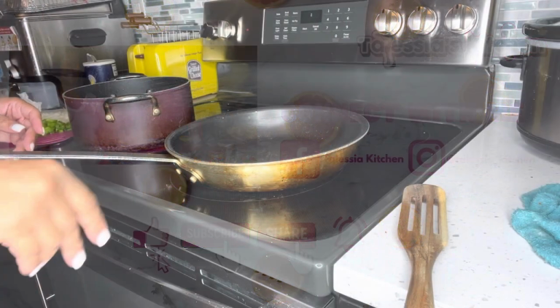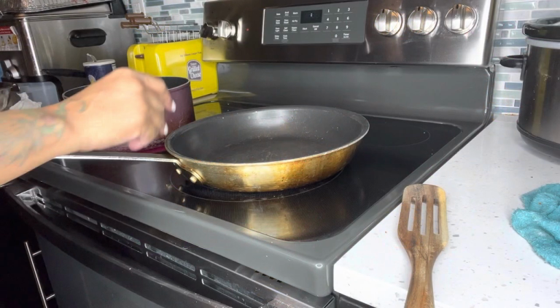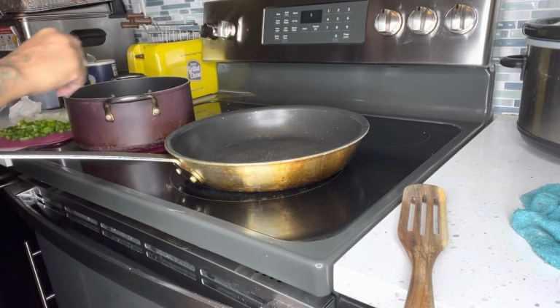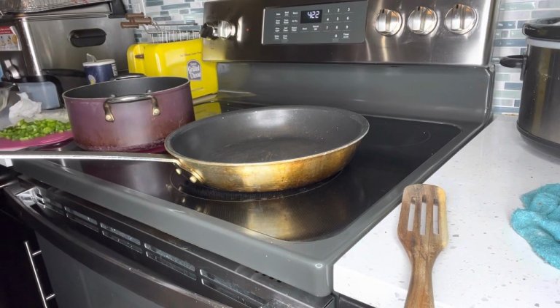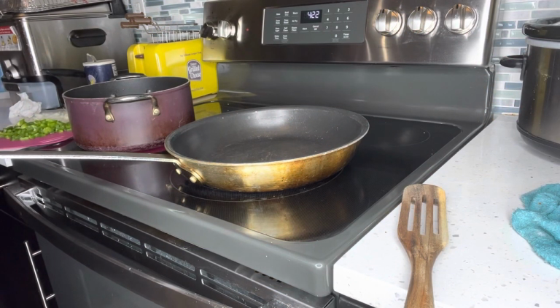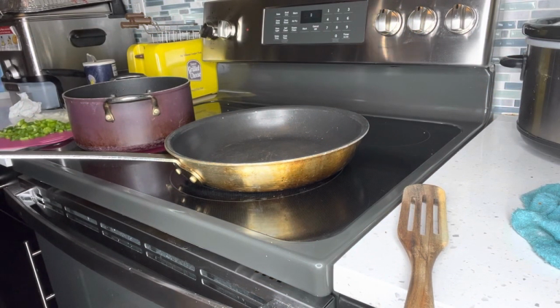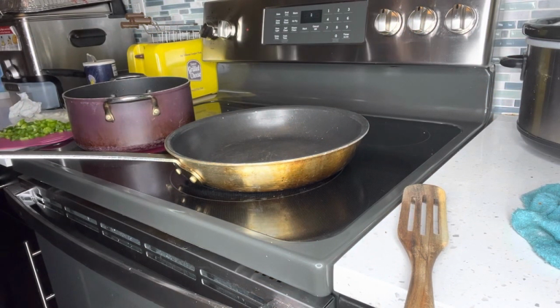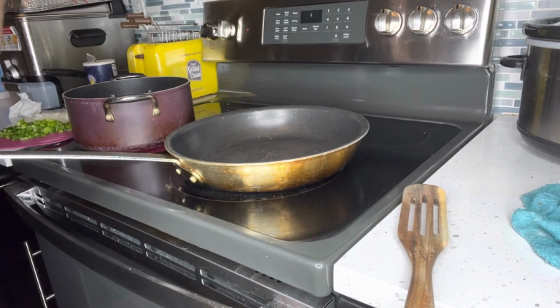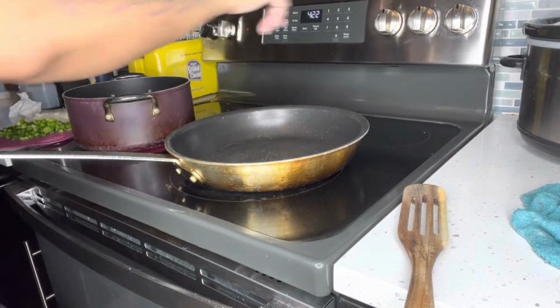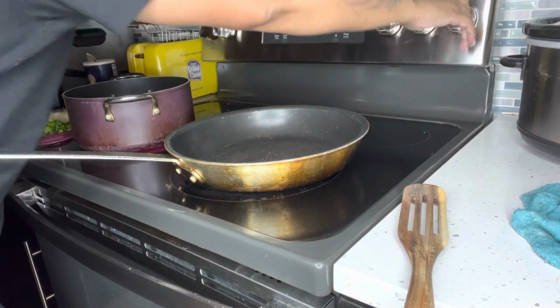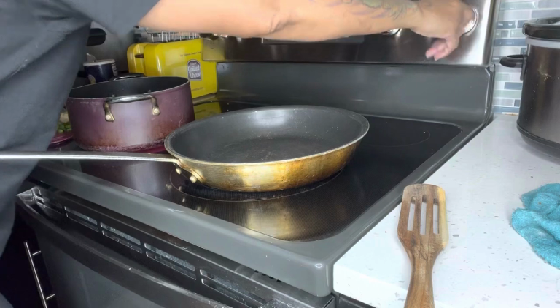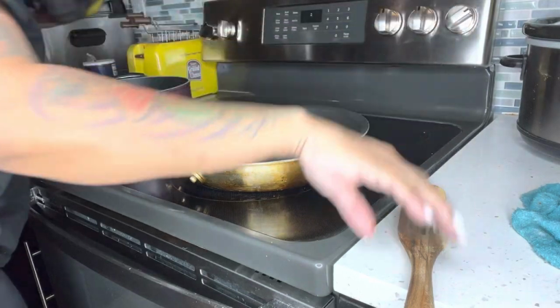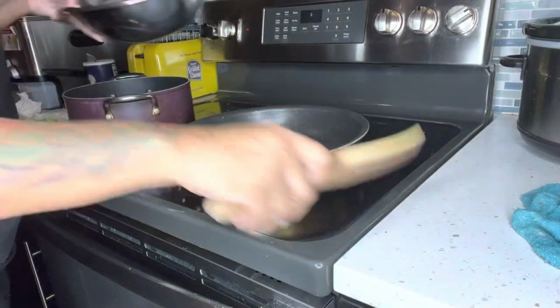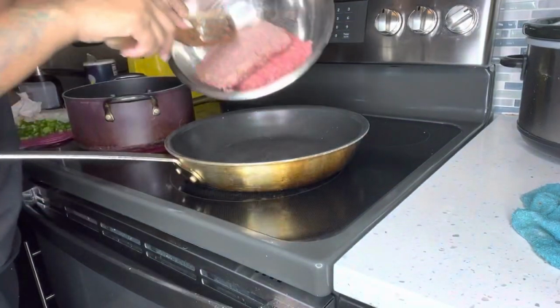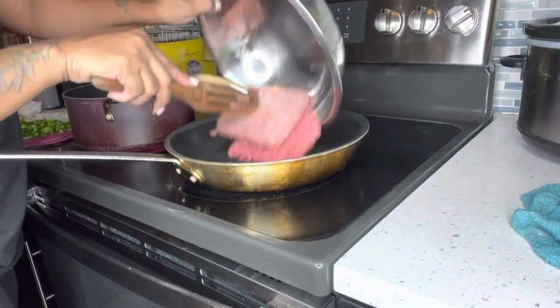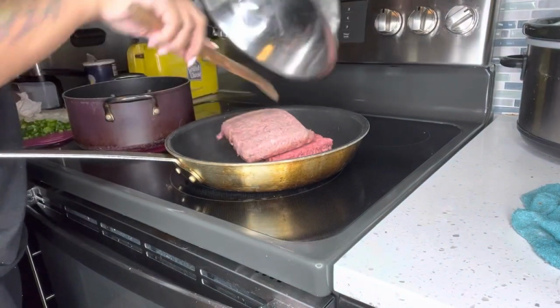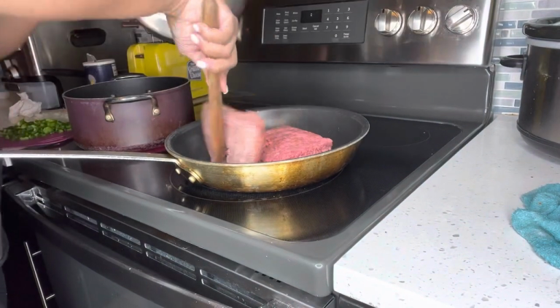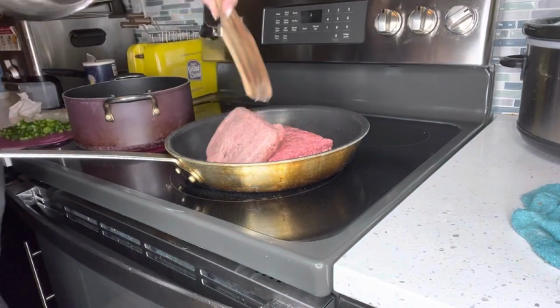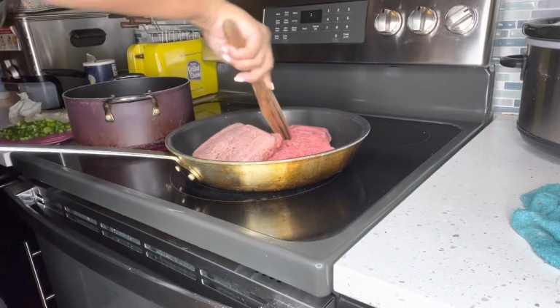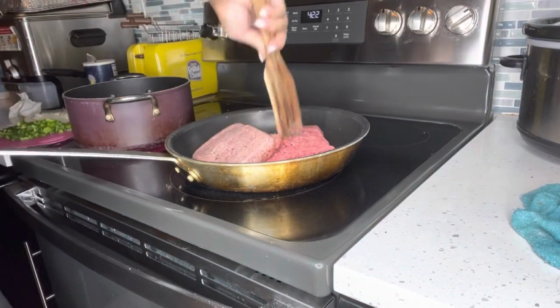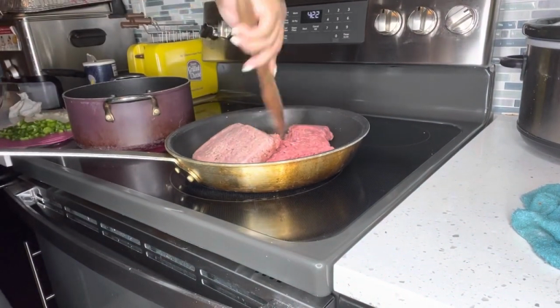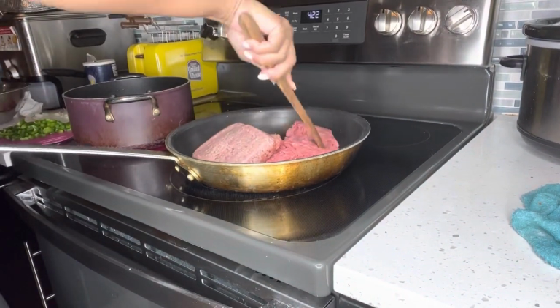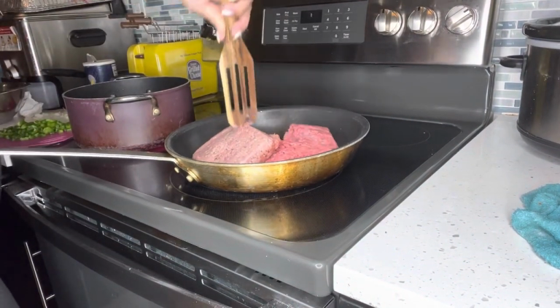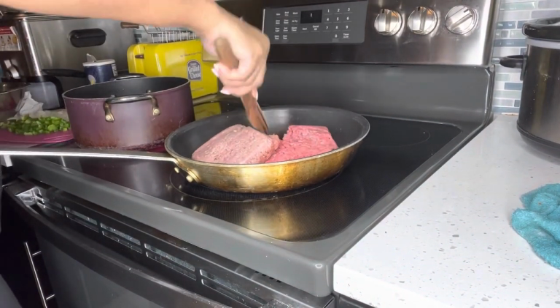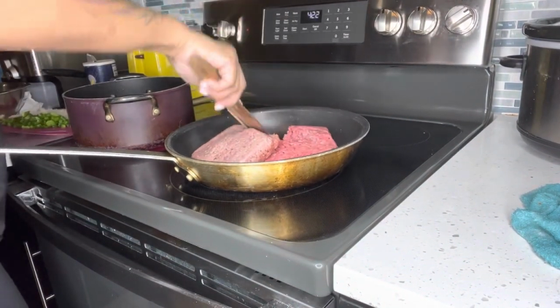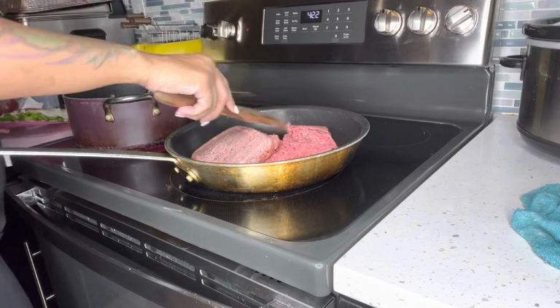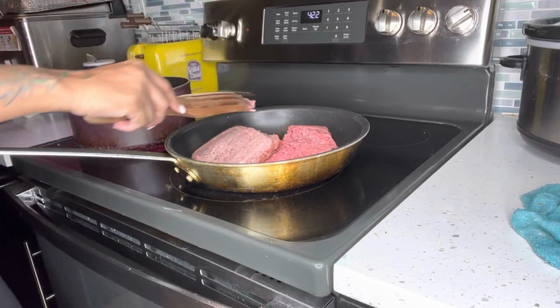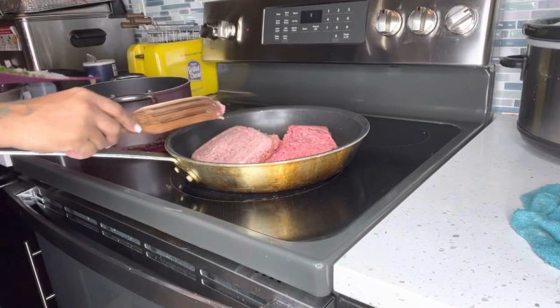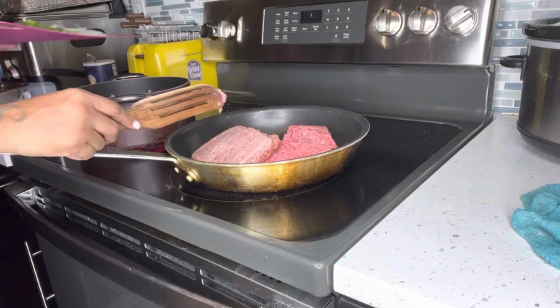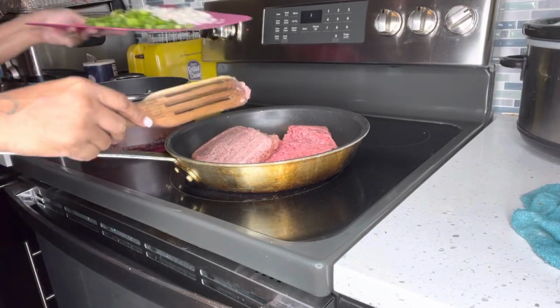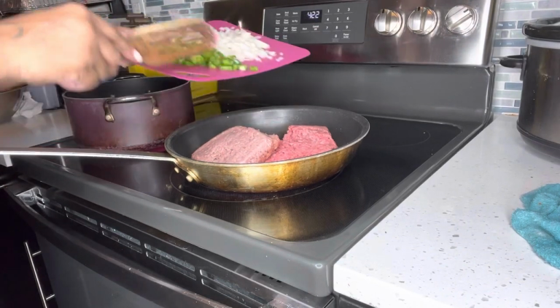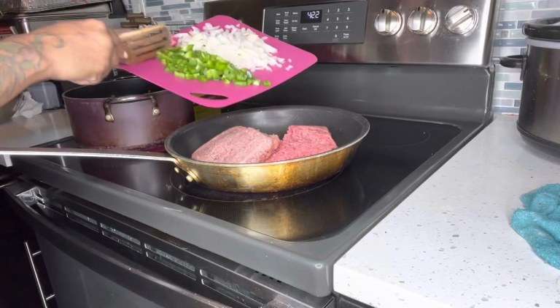Hello you guys, welcome back to my channel! TikTok made me do it — today we're going to make some alfredo spaghetti. Go ahead and put some hamburger meat in a skillet.